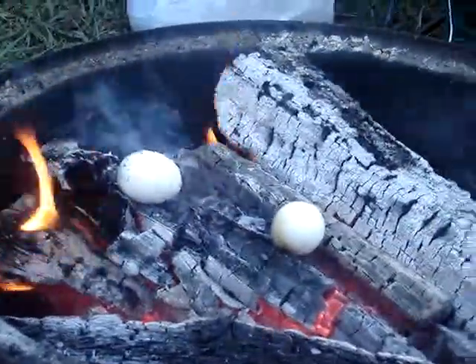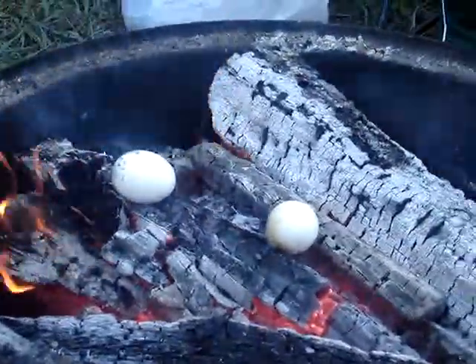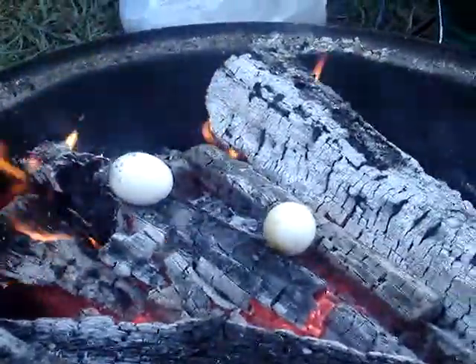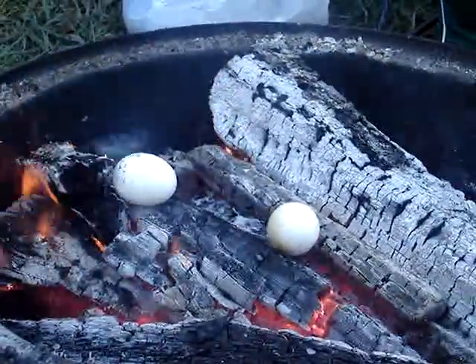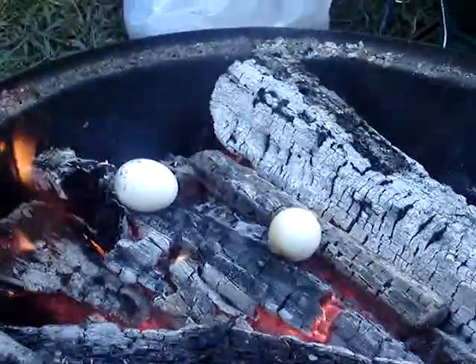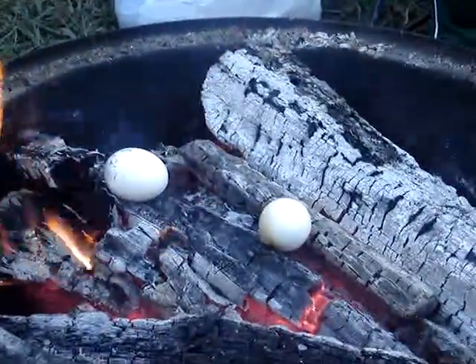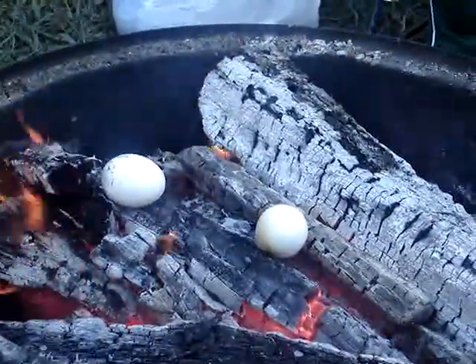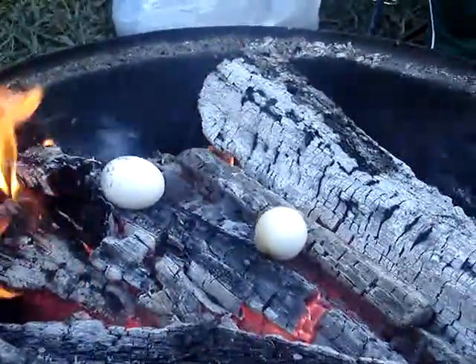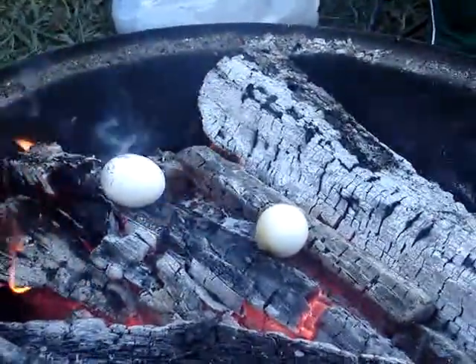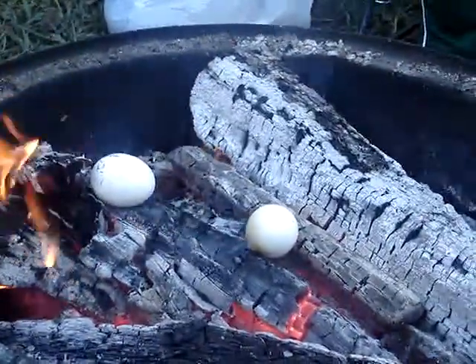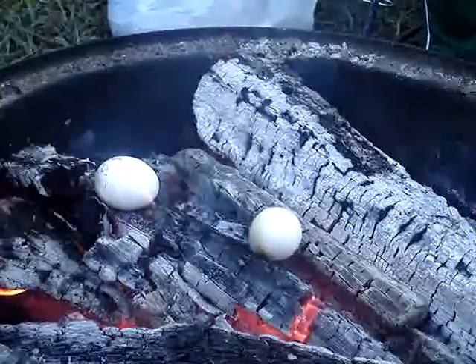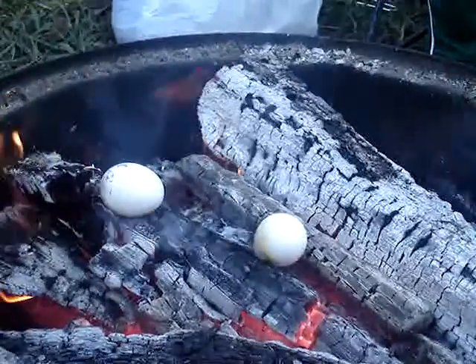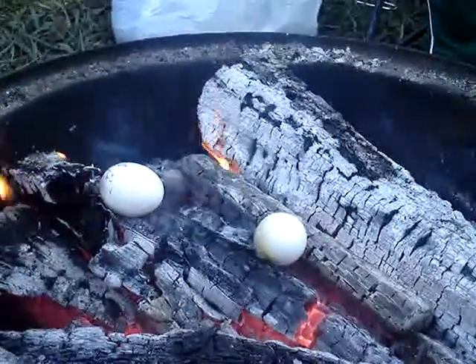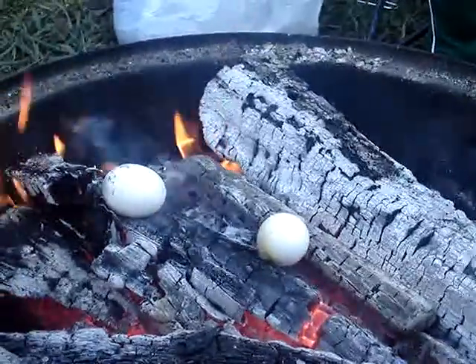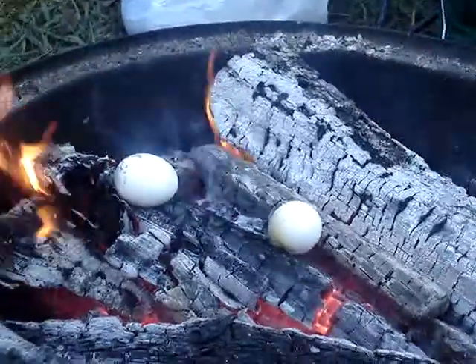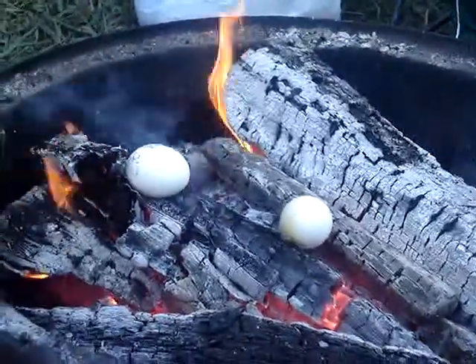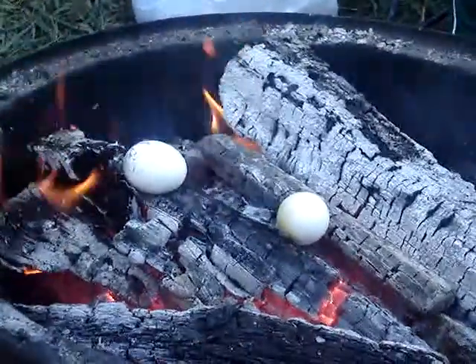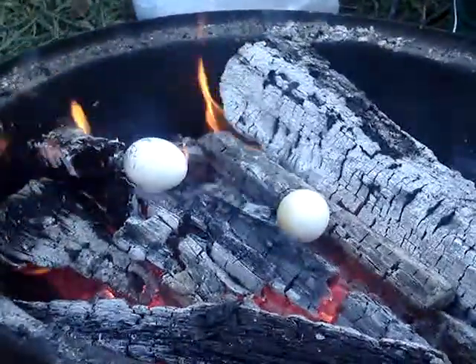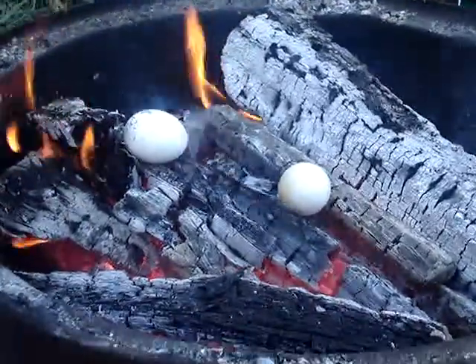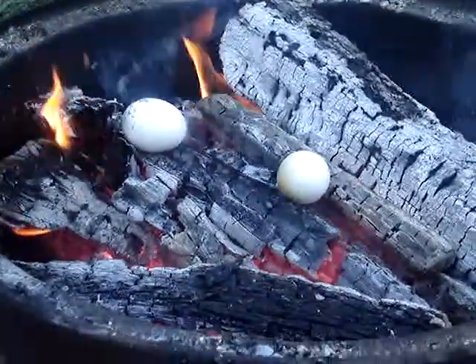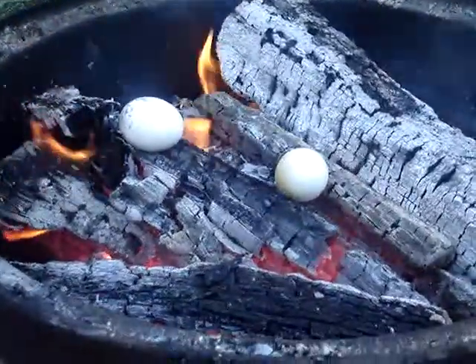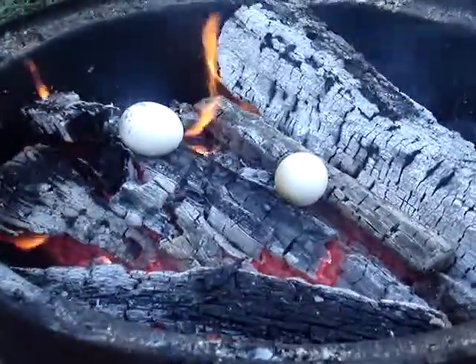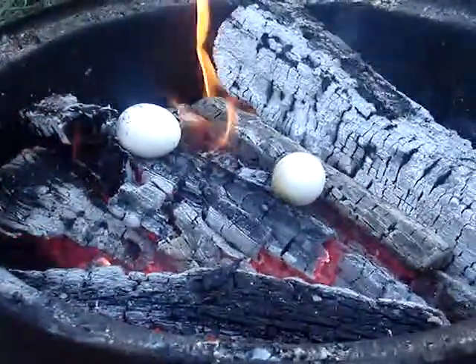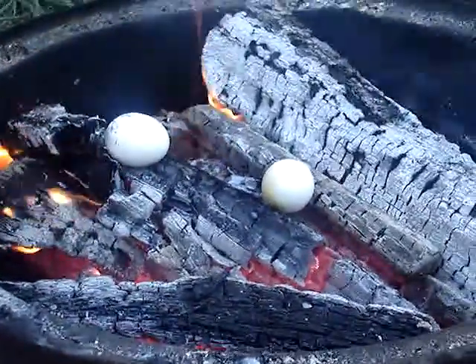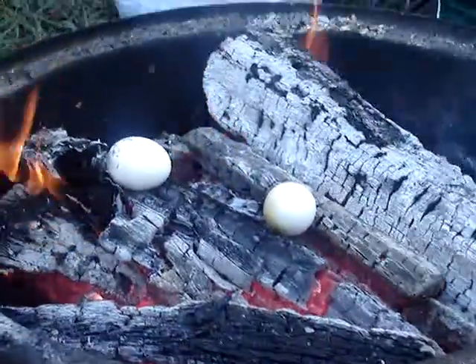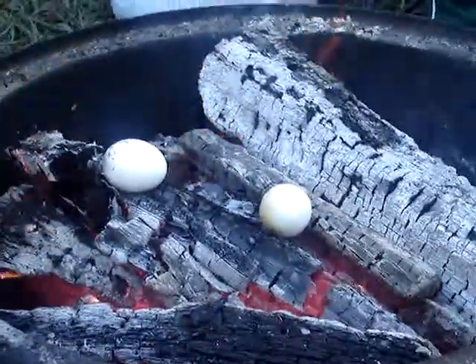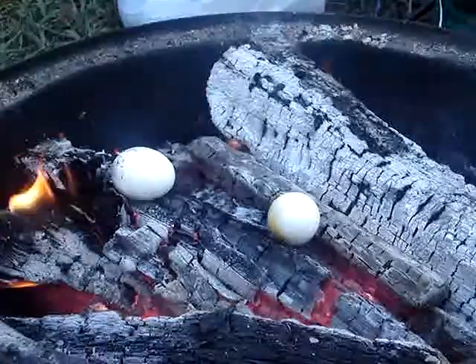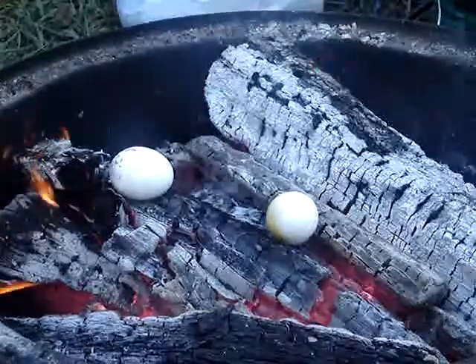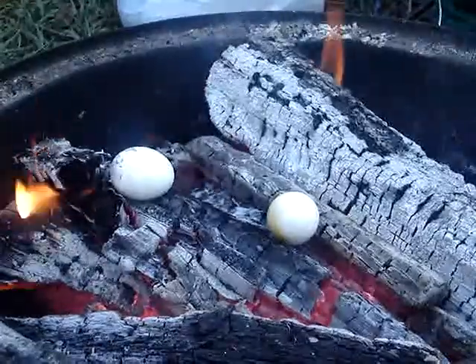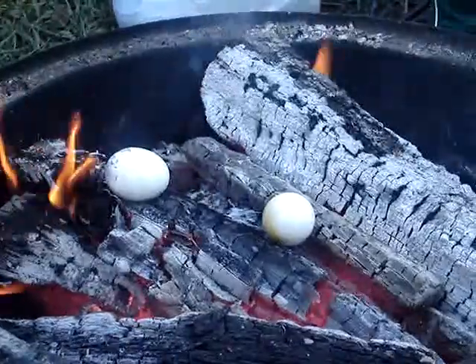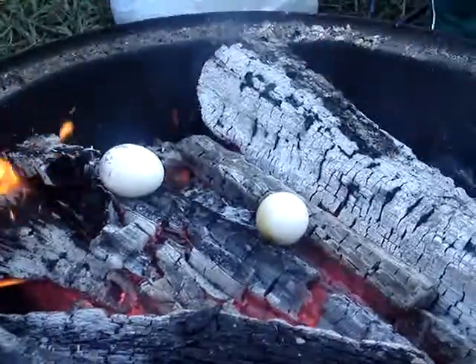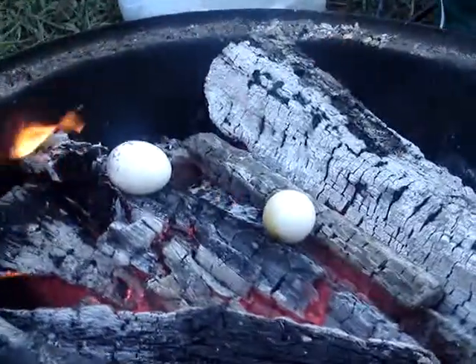The first egg looks like a roasted marshmallow — perfectly roasted. It's not that high. You got it pointed in the right direction?